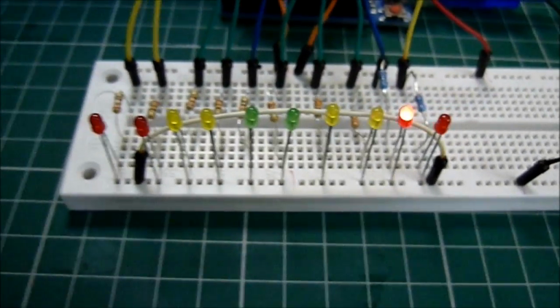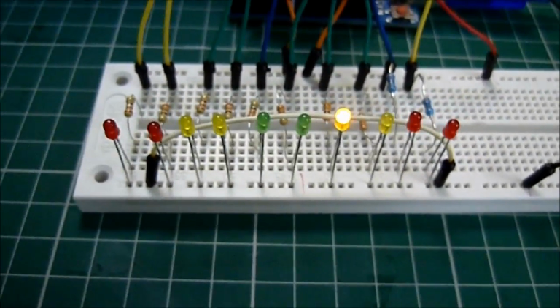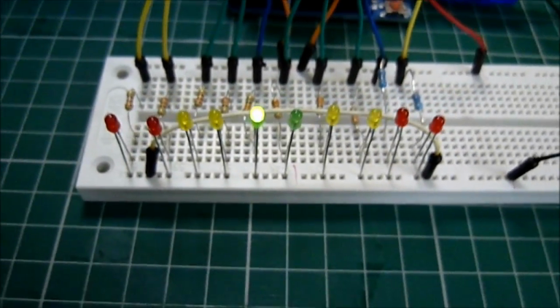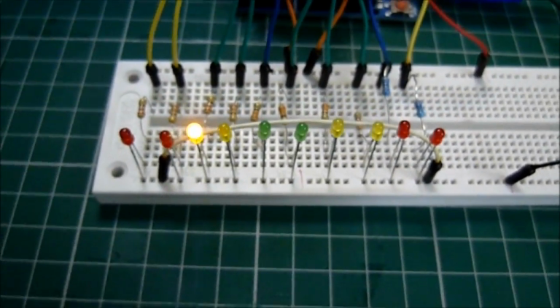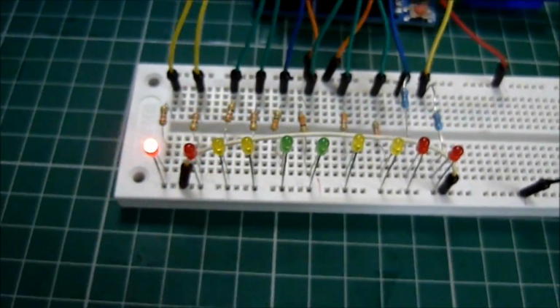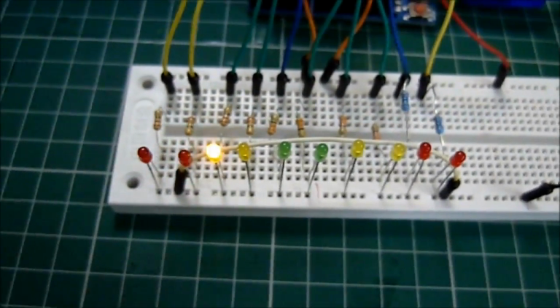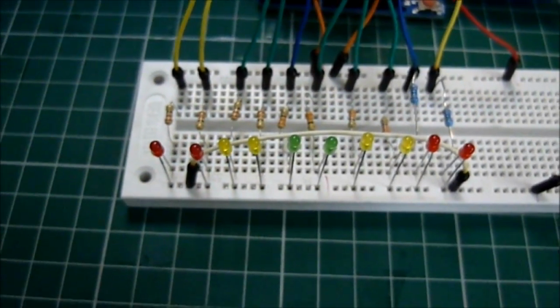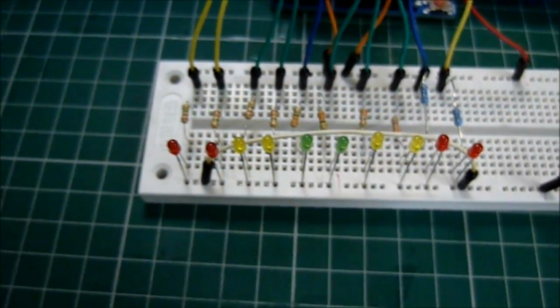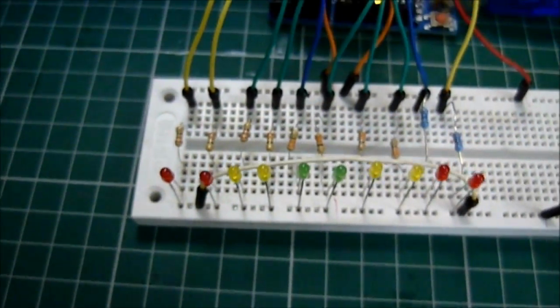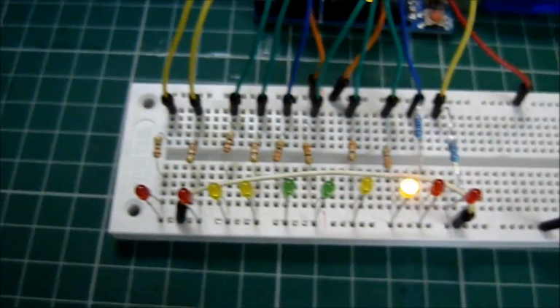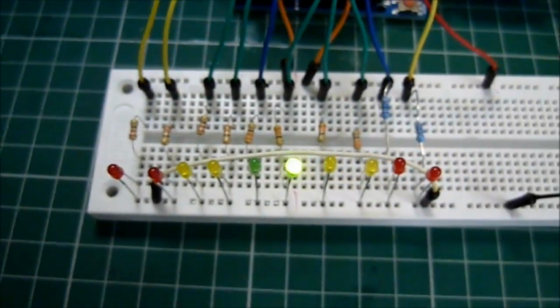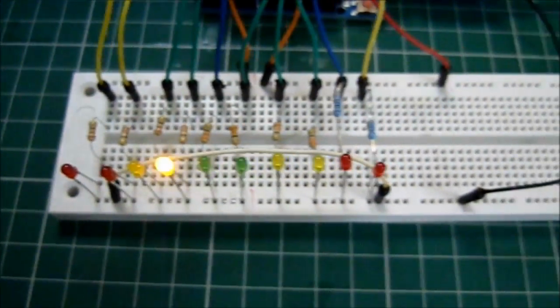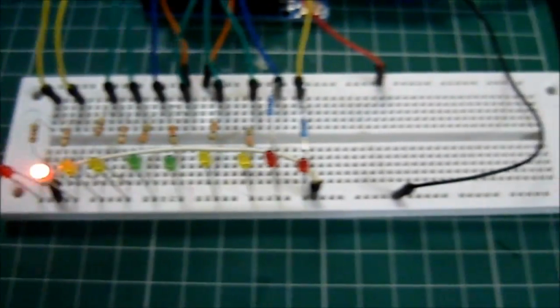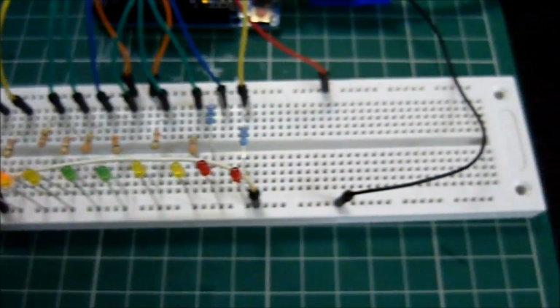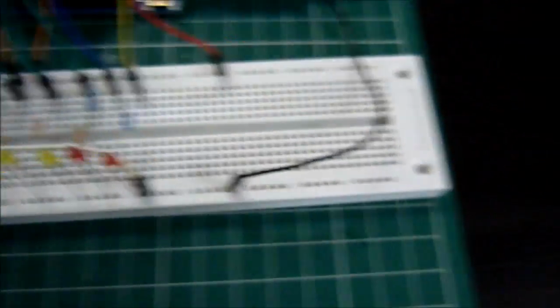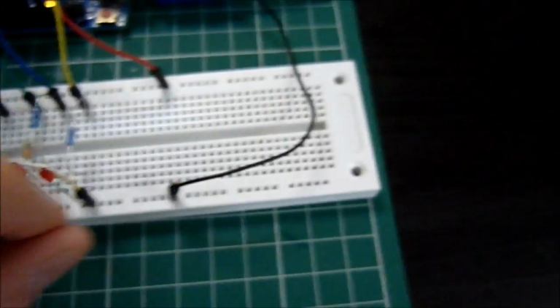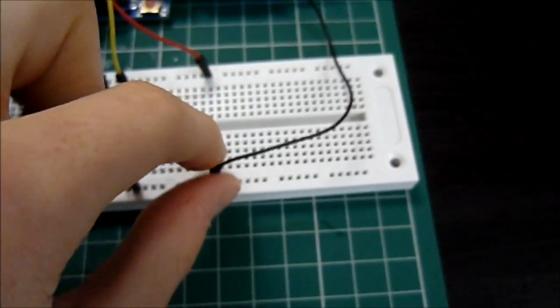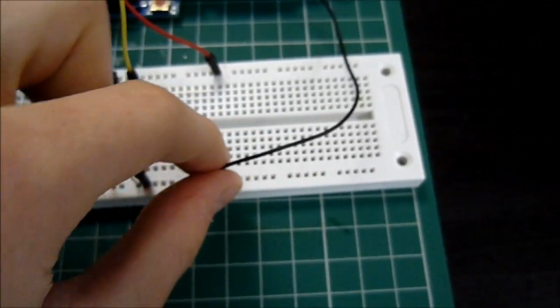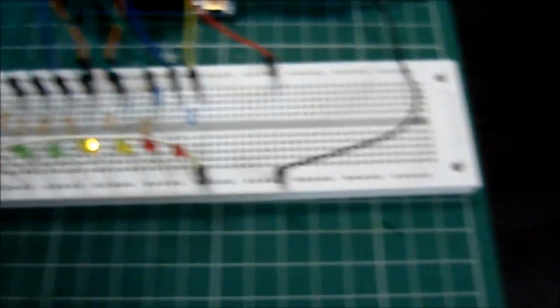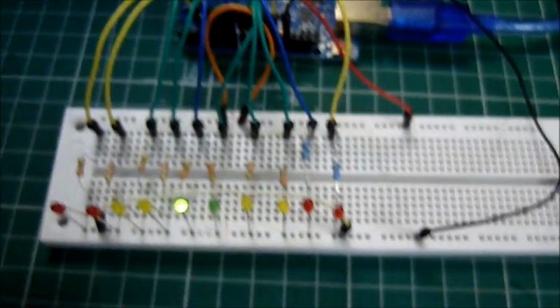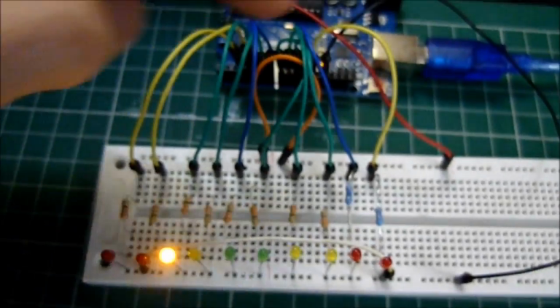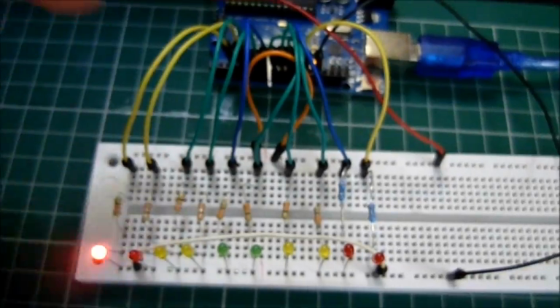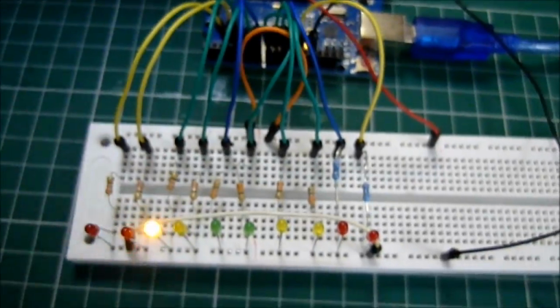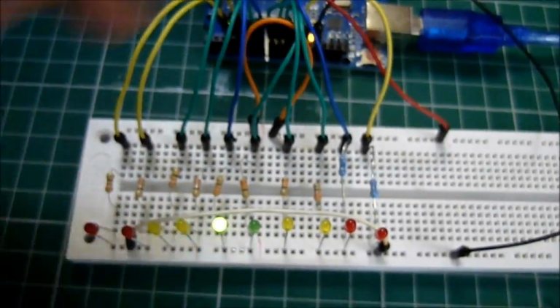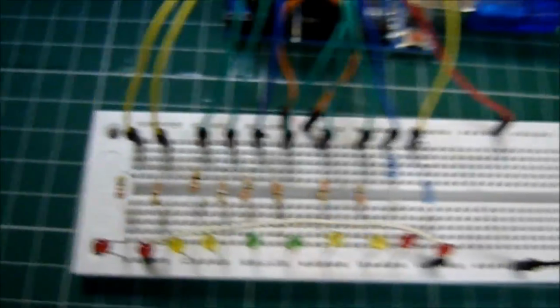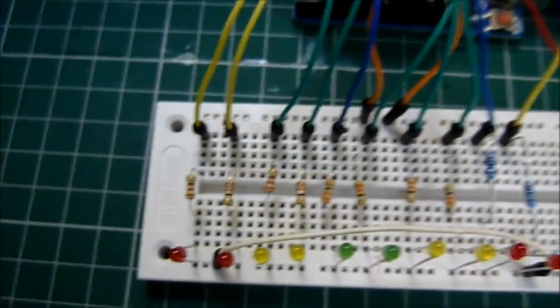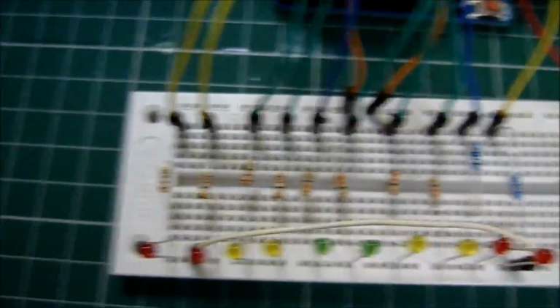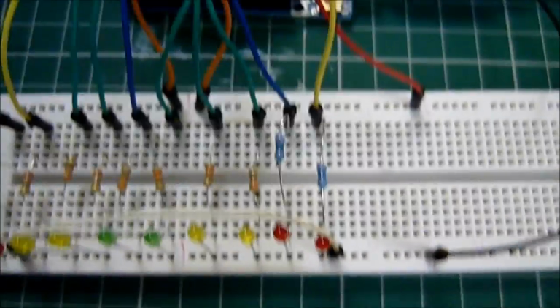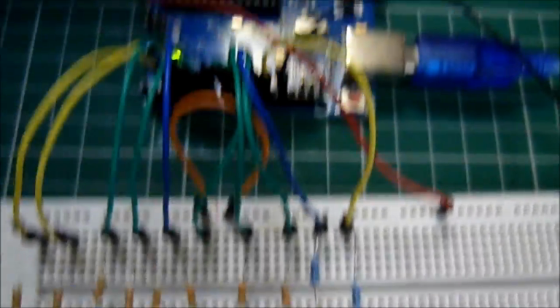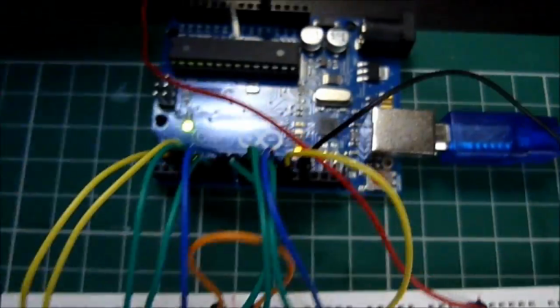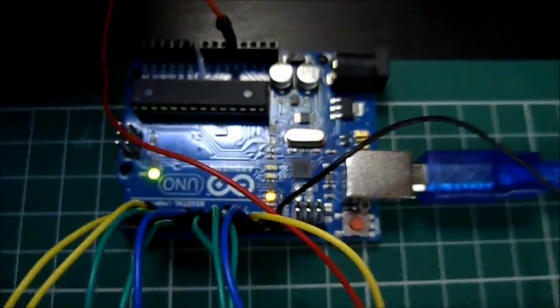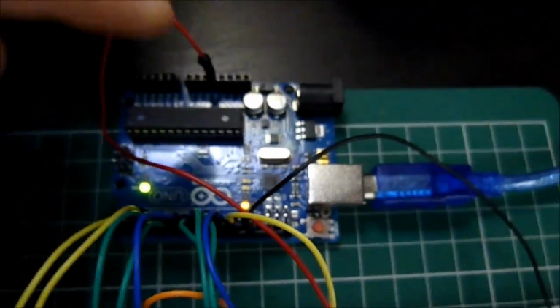Hi guys, quick video on a little Arduino project I worked on a little while back. Haven't done a video on it so I thought I'd make one — plugged all the wires back in, got all the resistors, and here's the video on it.